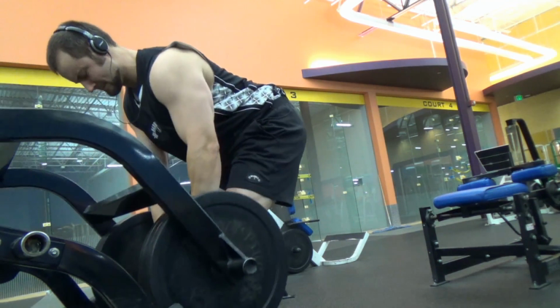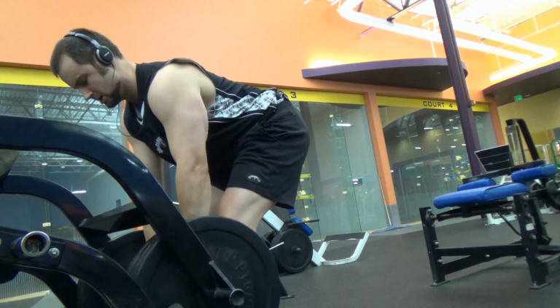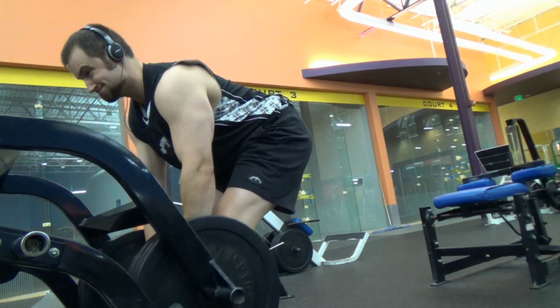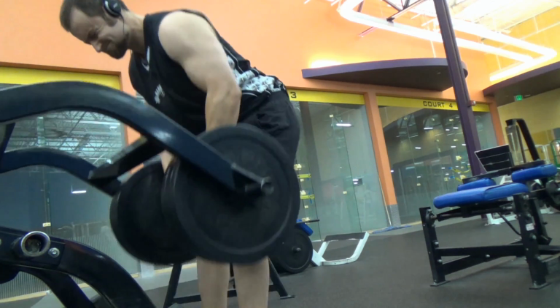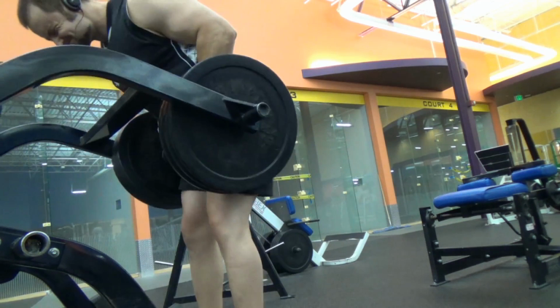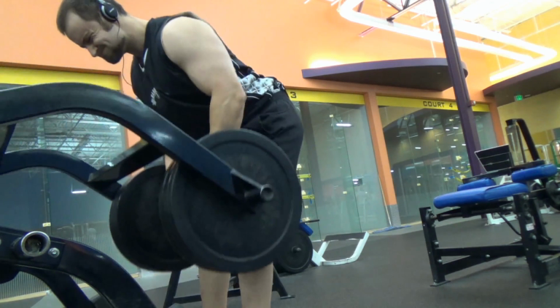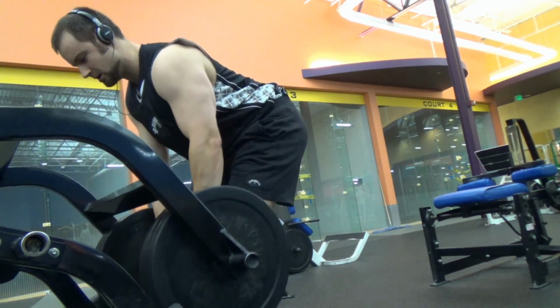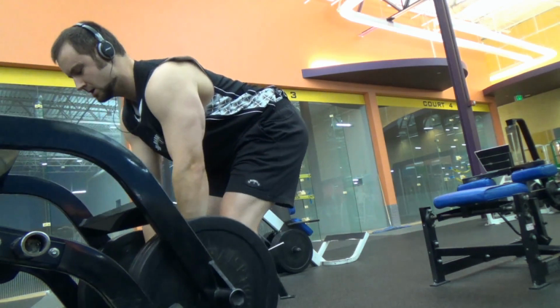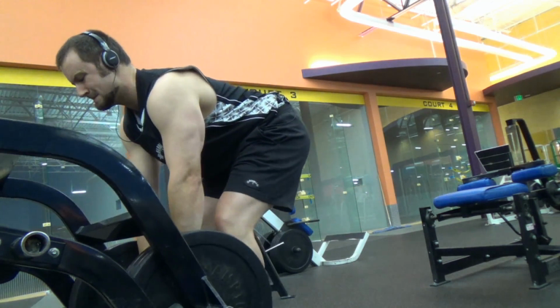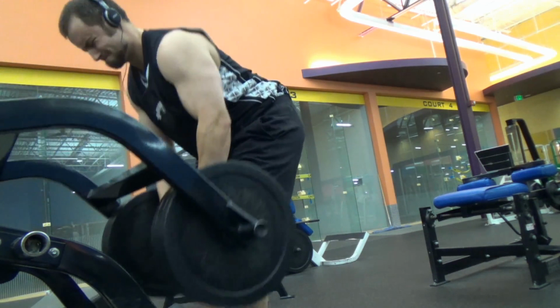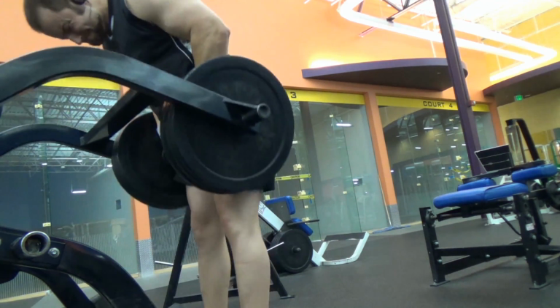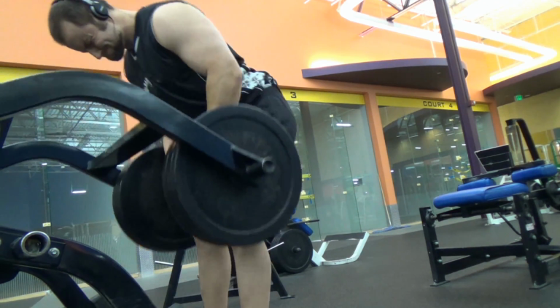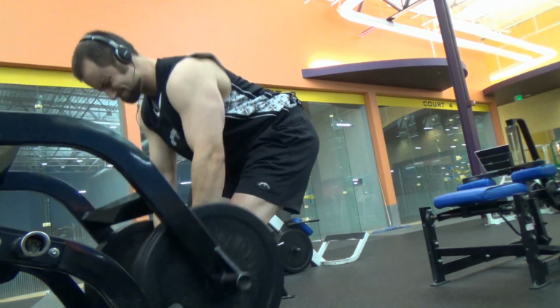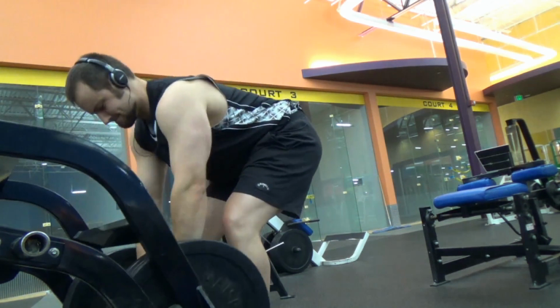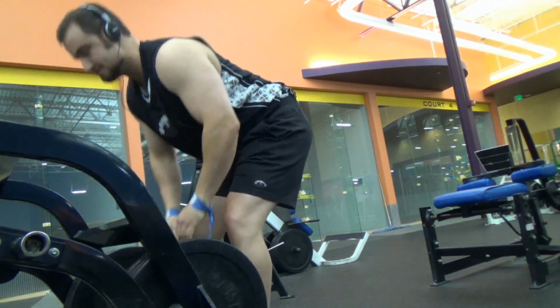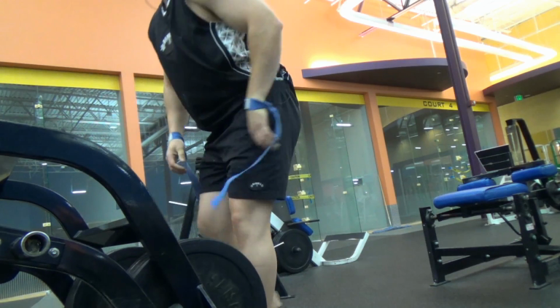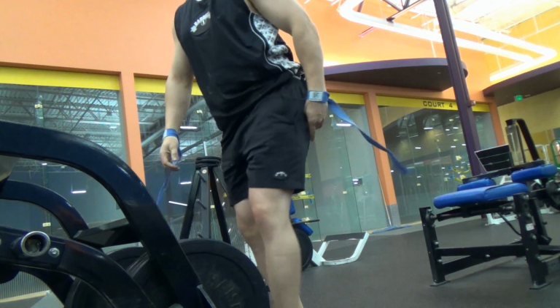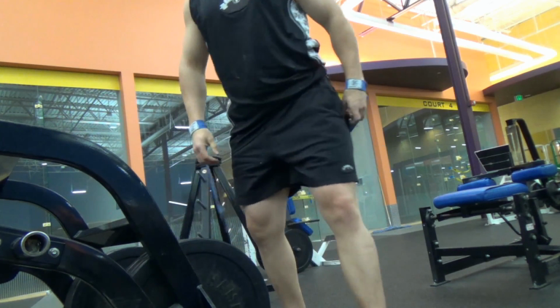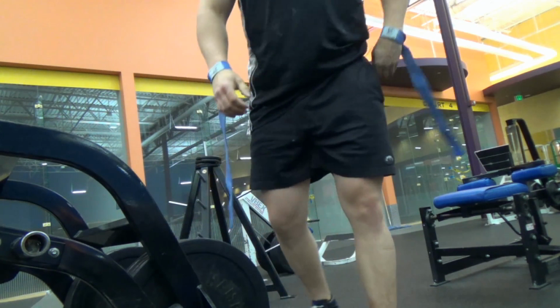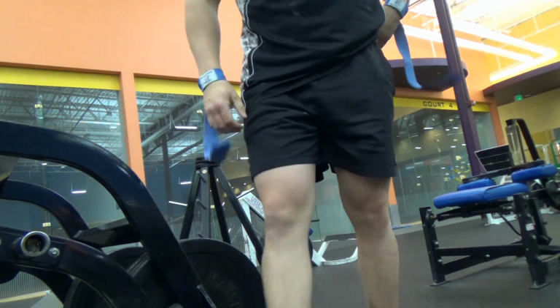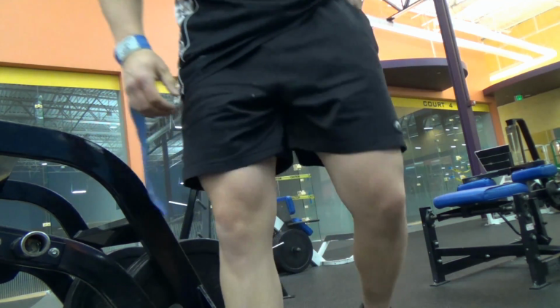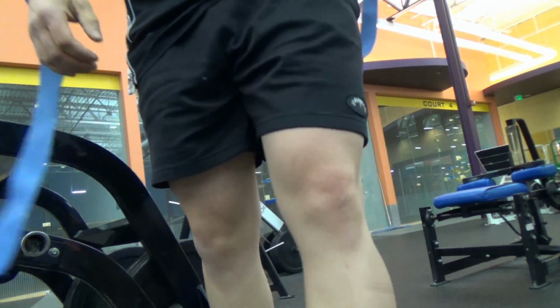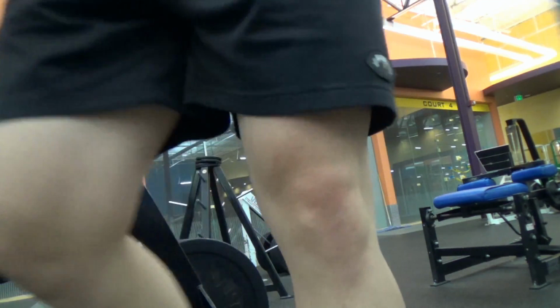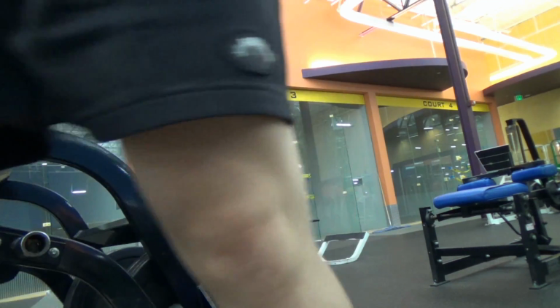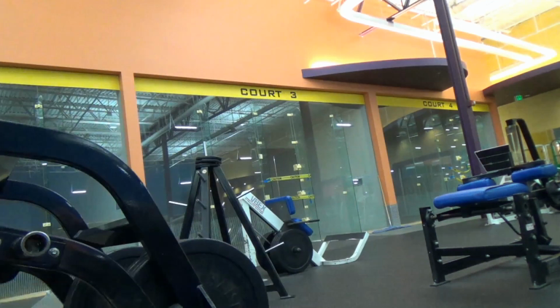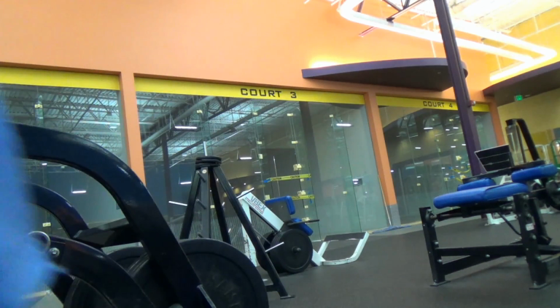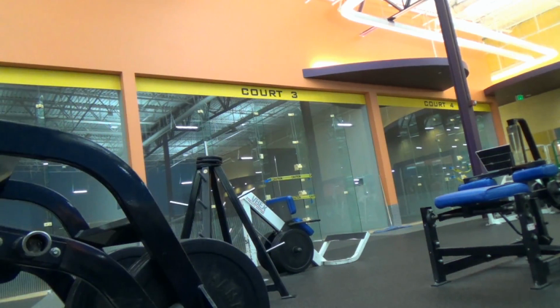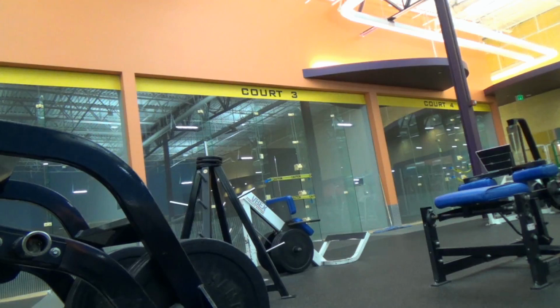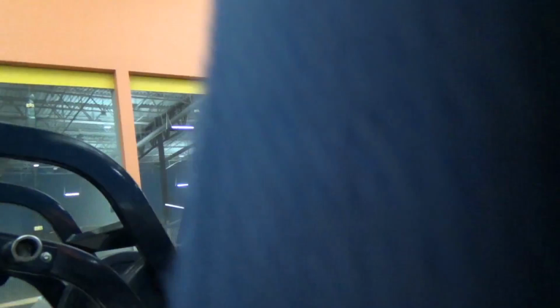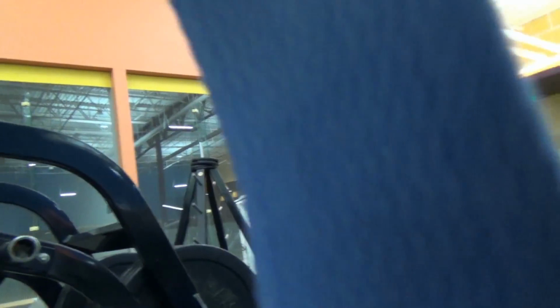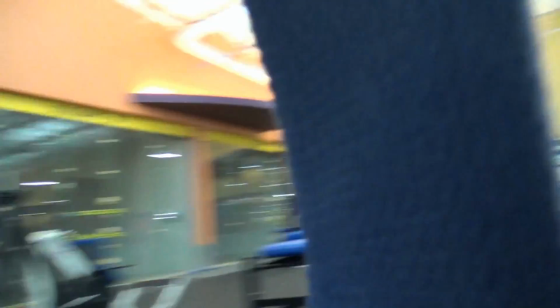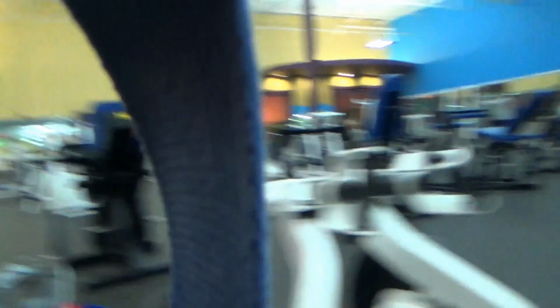I got this idea from watching the Warhouse Gym — Dana Lynn Bailey and Rob Bailey's gym. They have this custom machine. I saw it and thought, I can make something kind of like that from this kind of setup. That's where I got the idea.